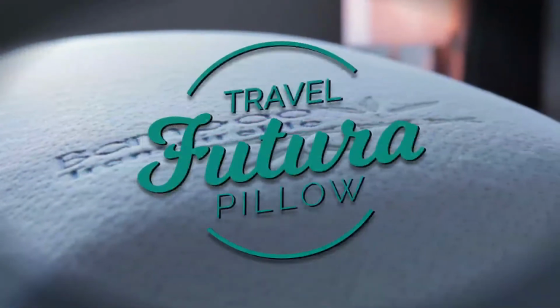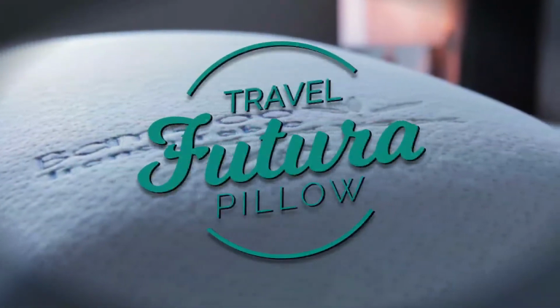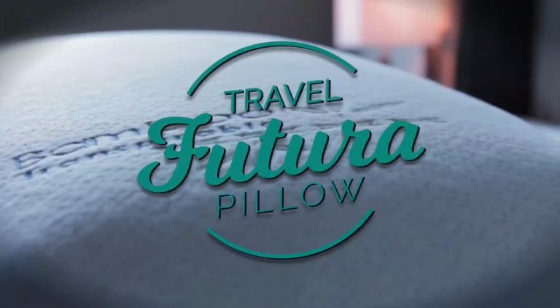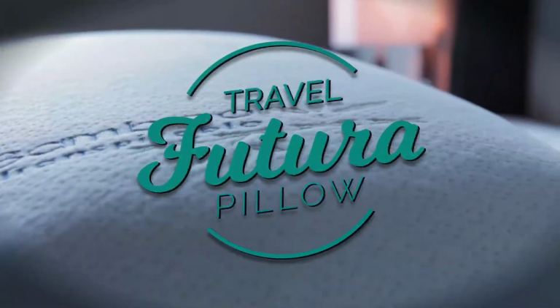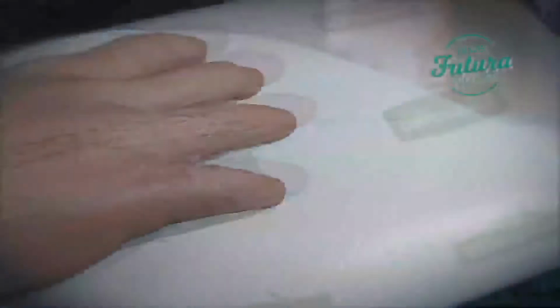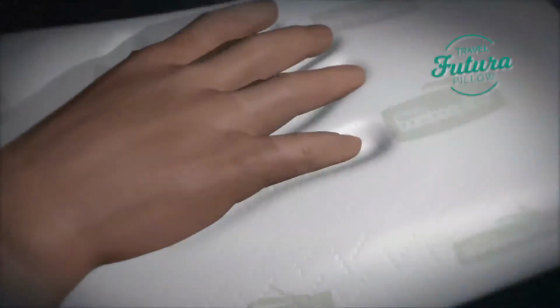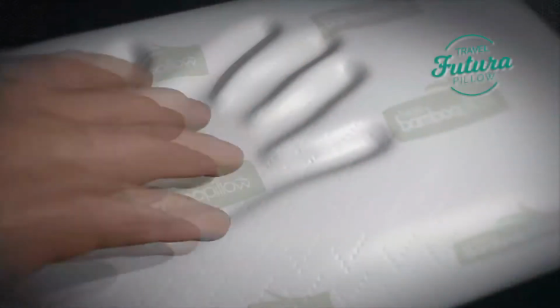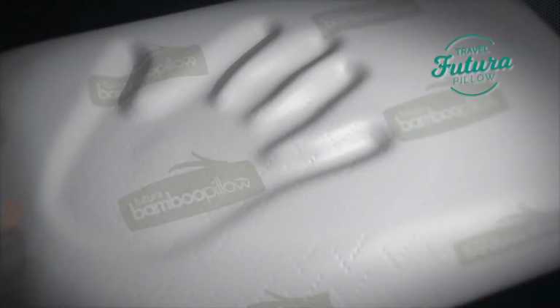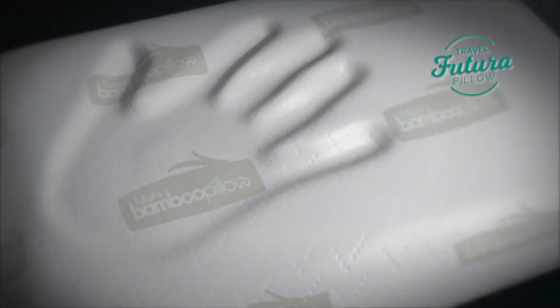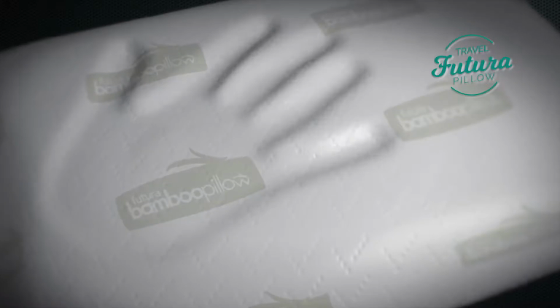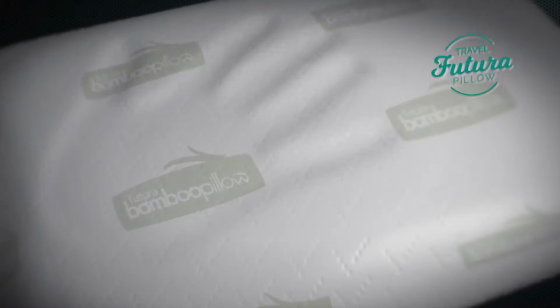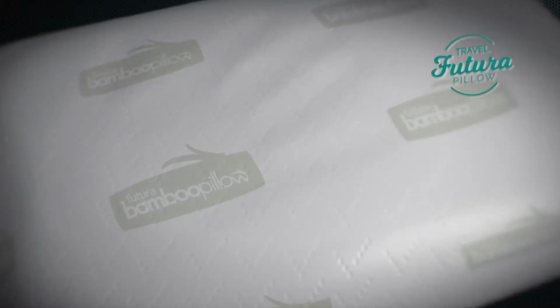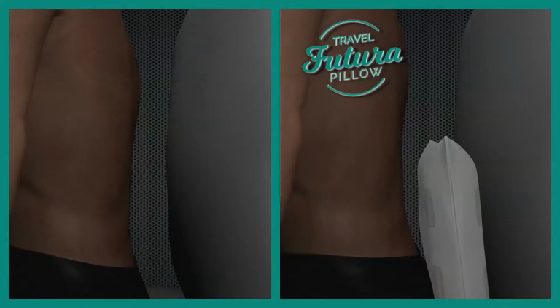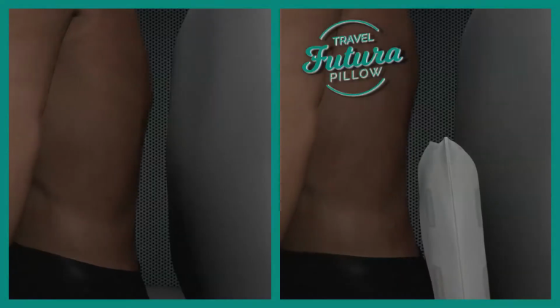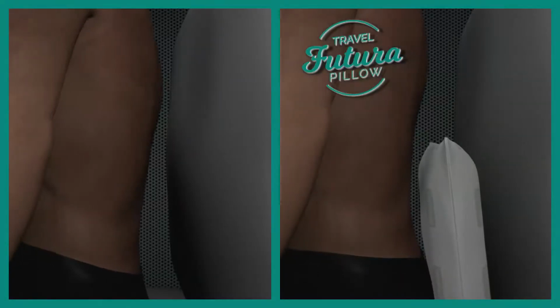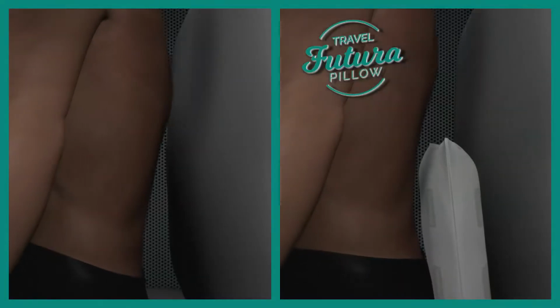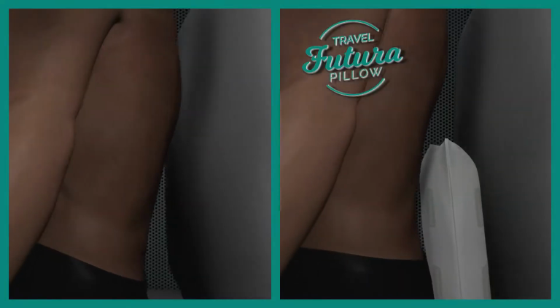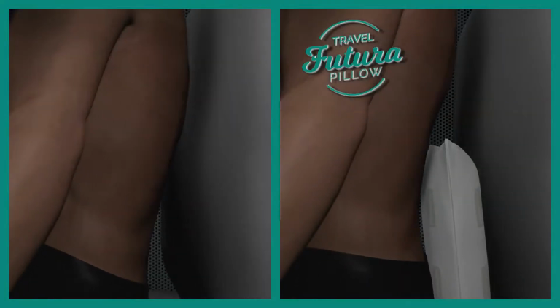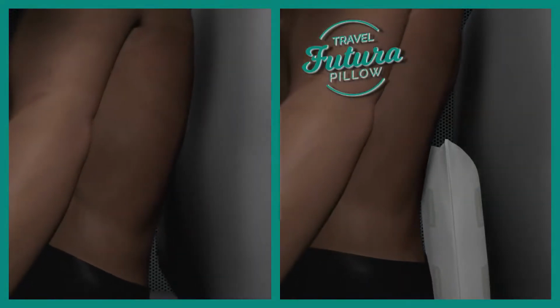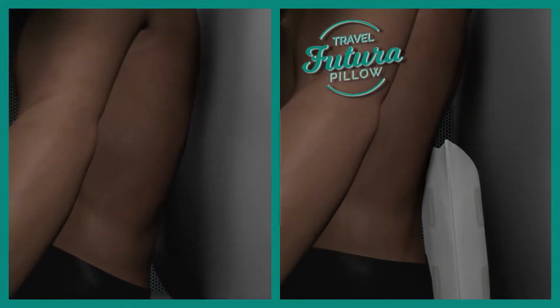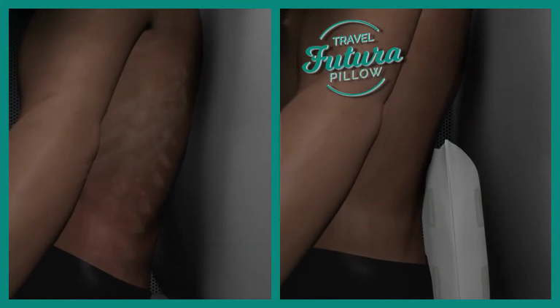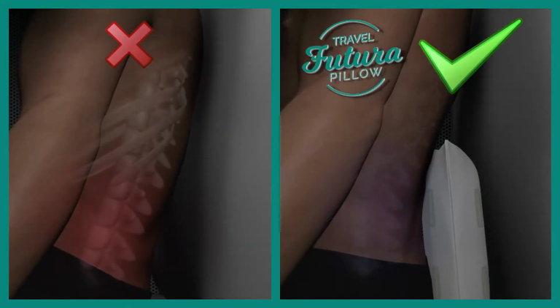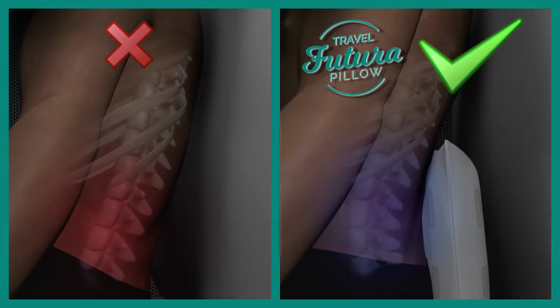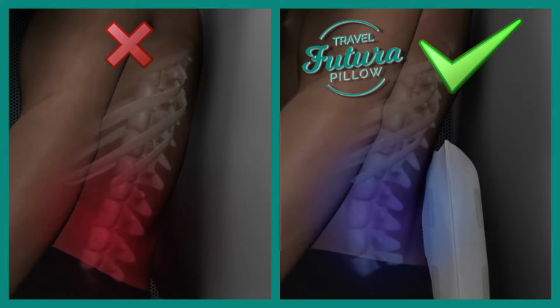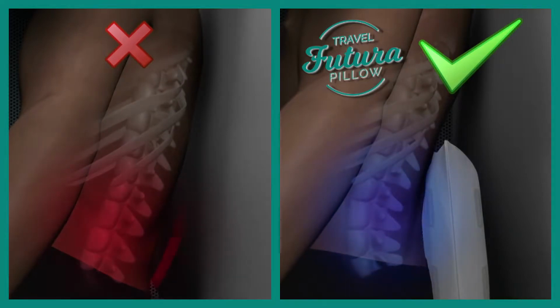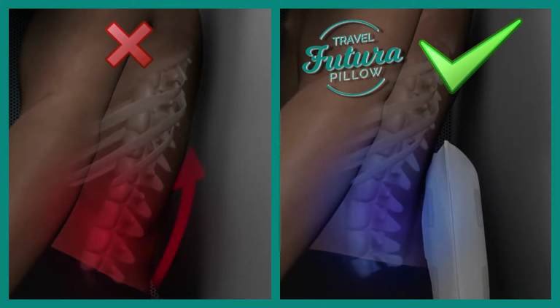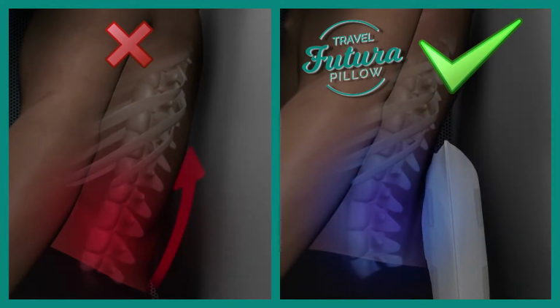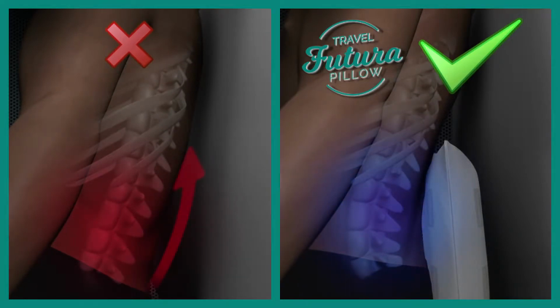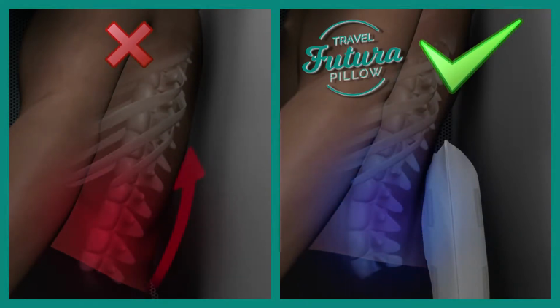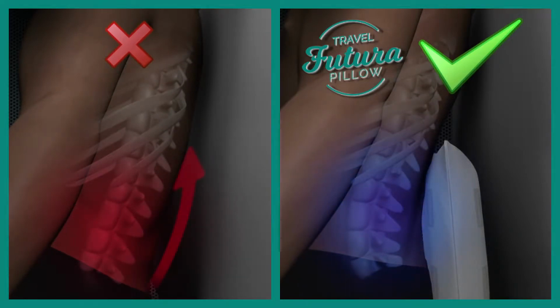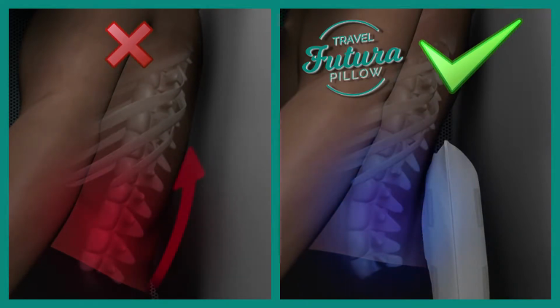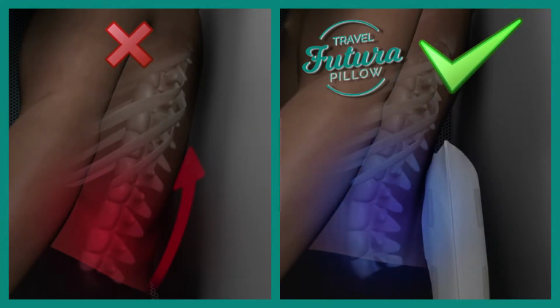The Futura Pillow is proudly made in Europe with its viscoelastic properties. It alleviates pressure on the body, favoring an anatomically perfect back, lumbar and neck position while allowing your body to breathe.